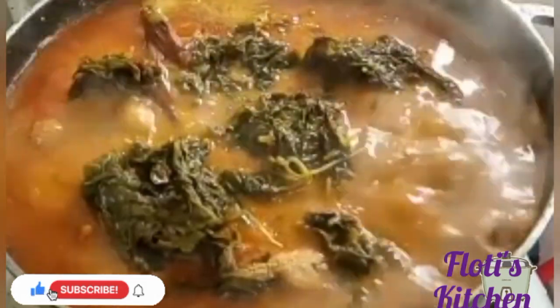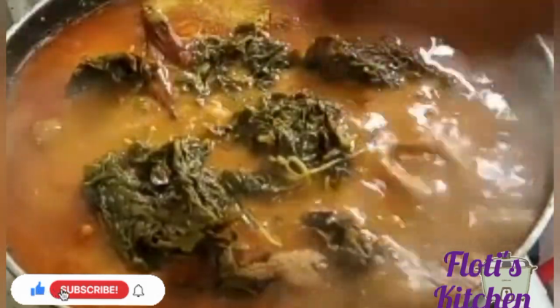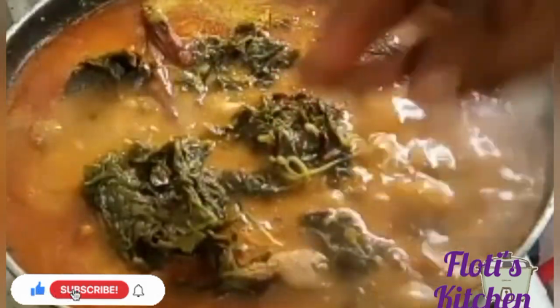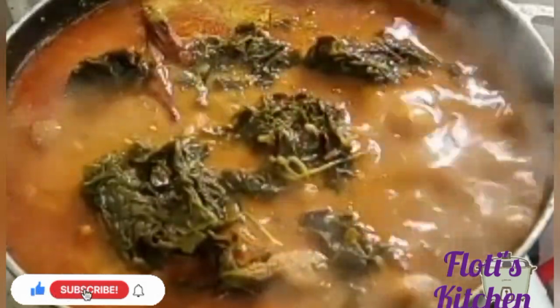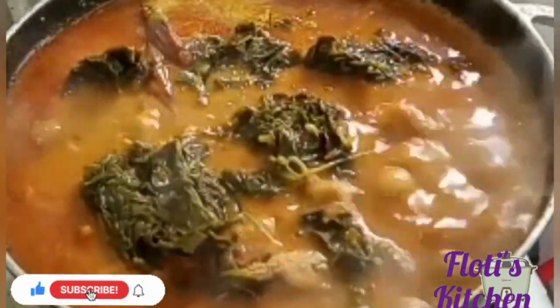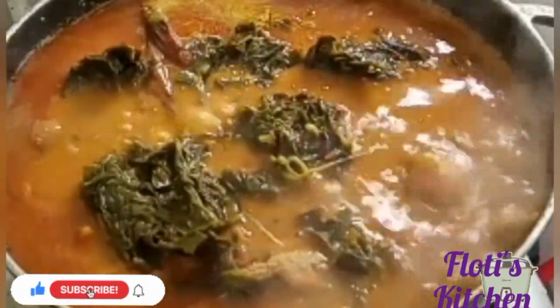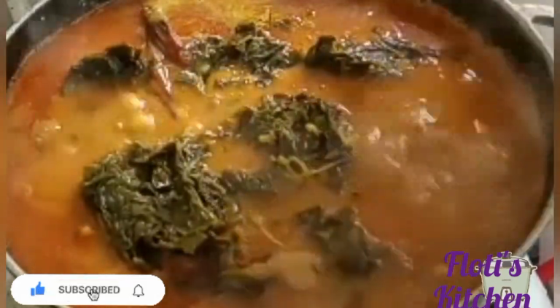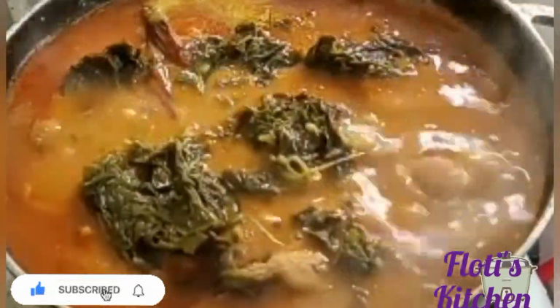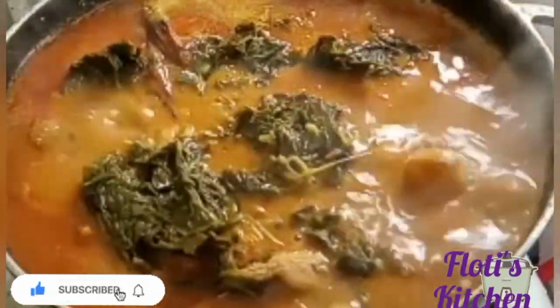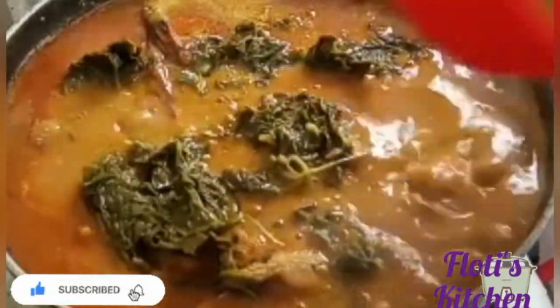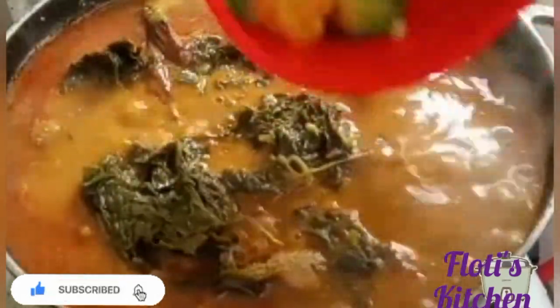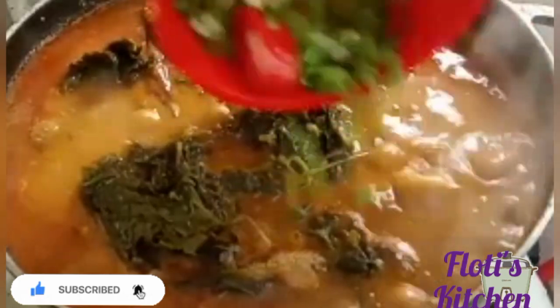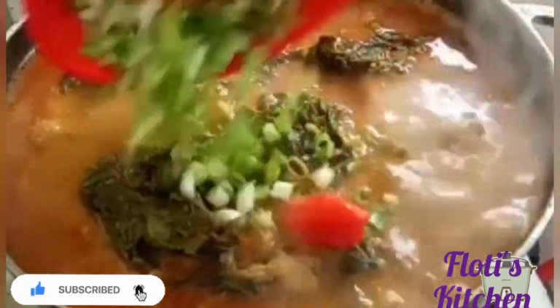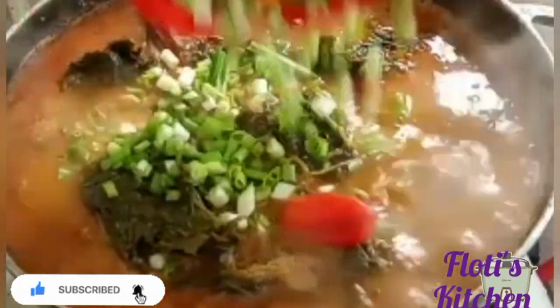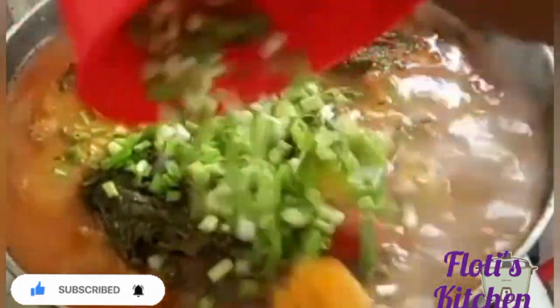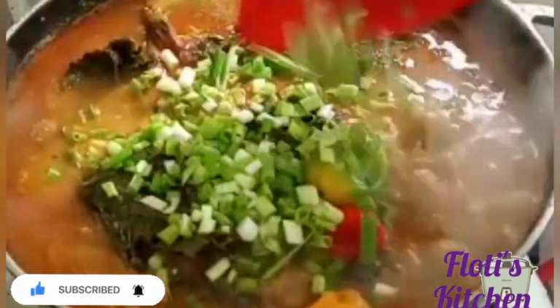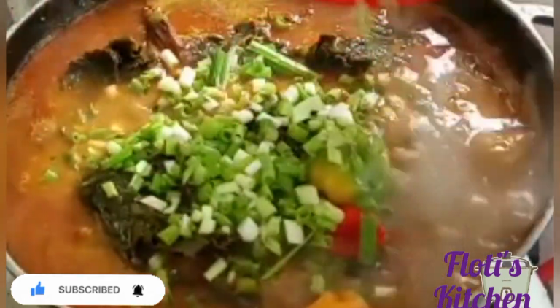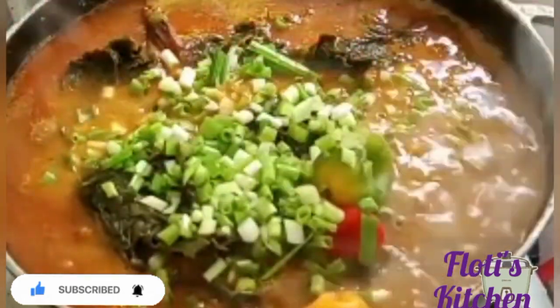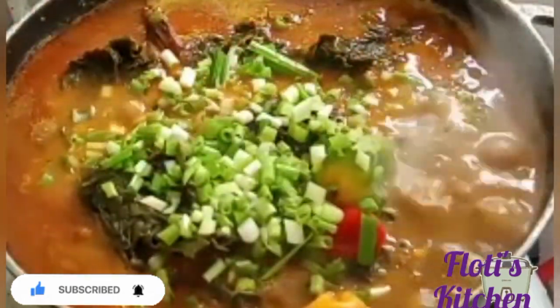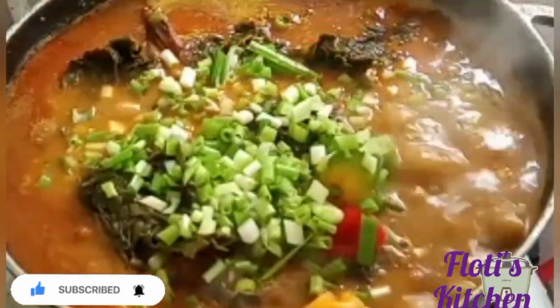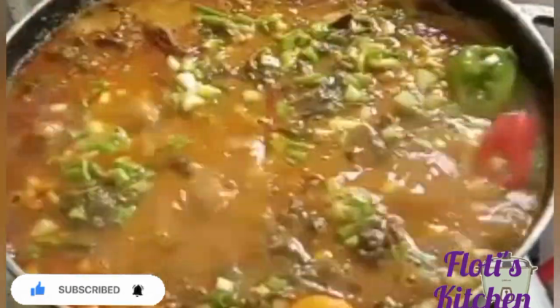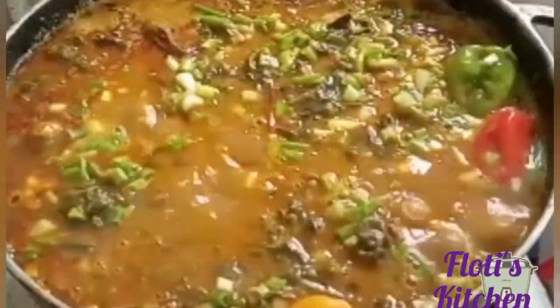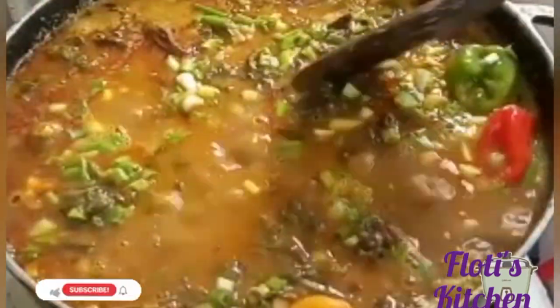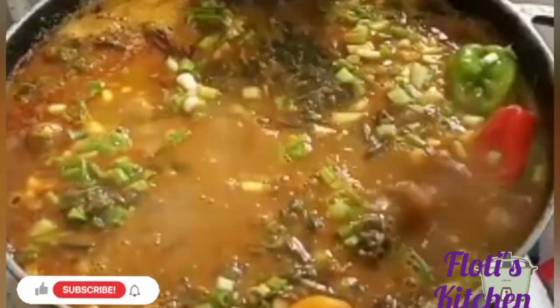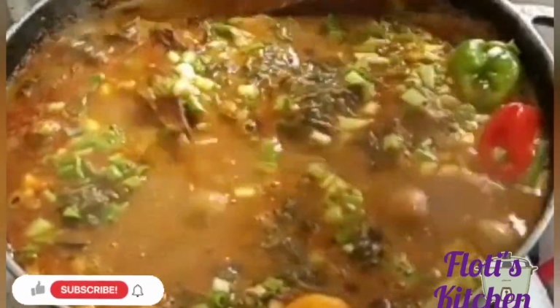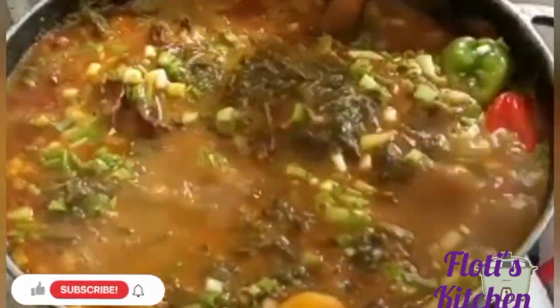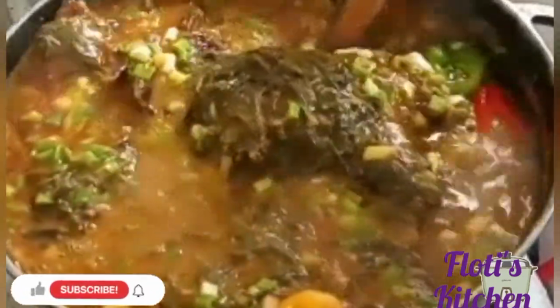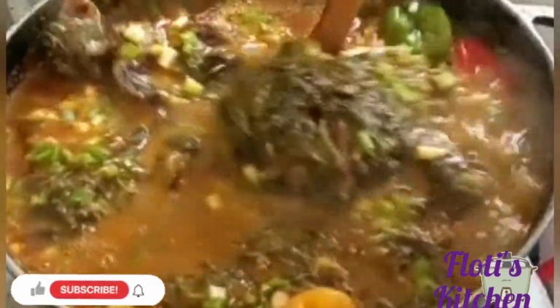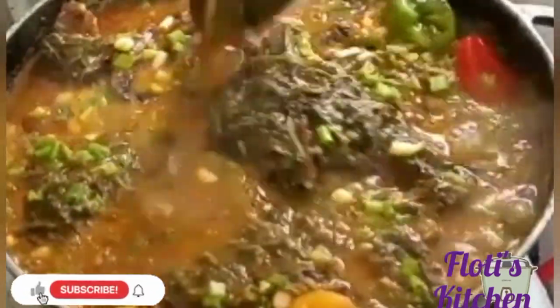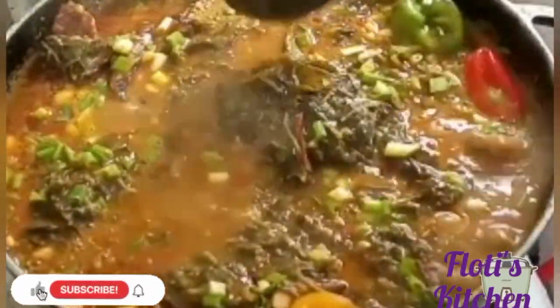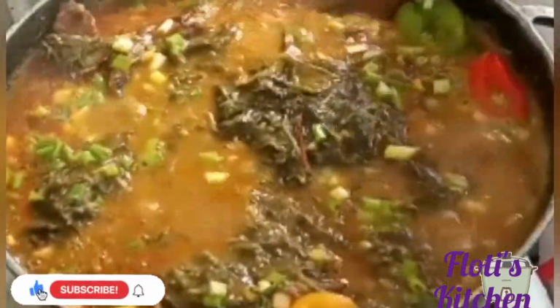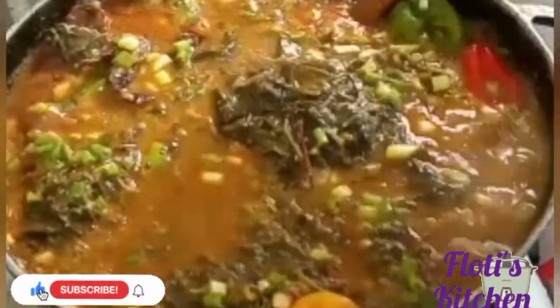After that I added the pepper and ogiri, then added the granite paste, and left it all to boil together. Now I'm adding the sour leaves. After adding the sour leaves there is not much cooking to do. I've also added my spring onion and some pepper.